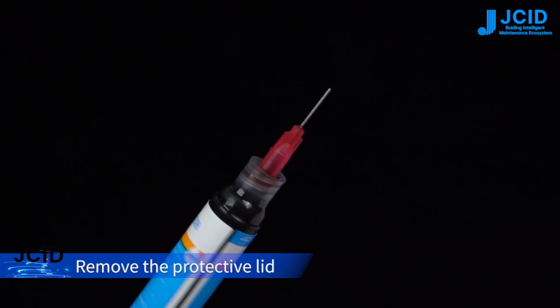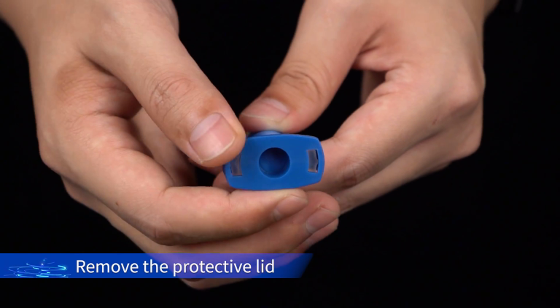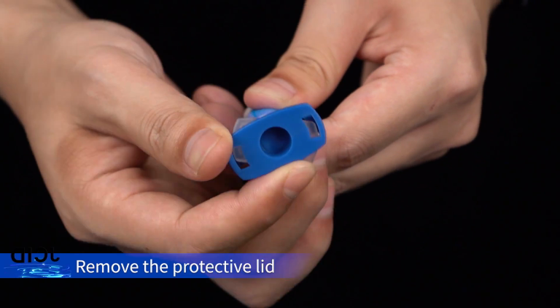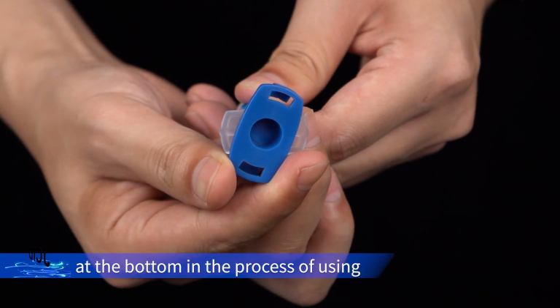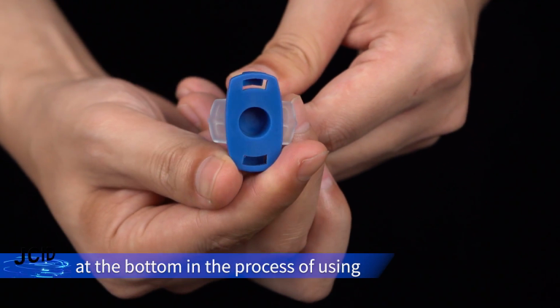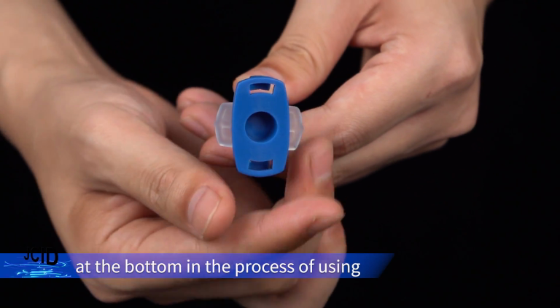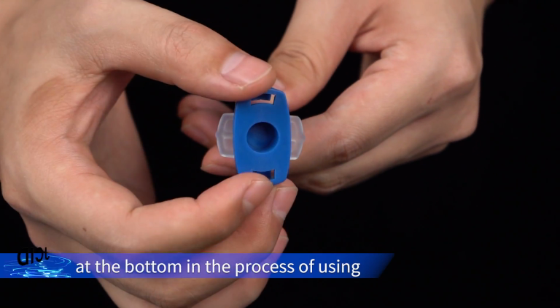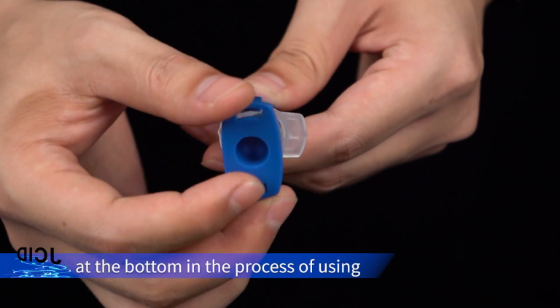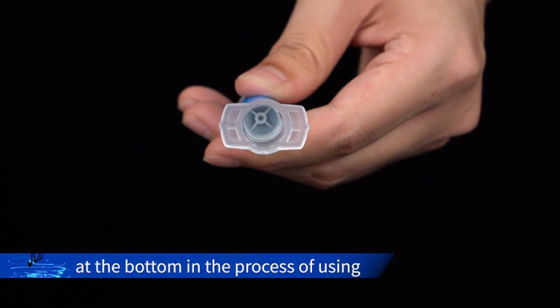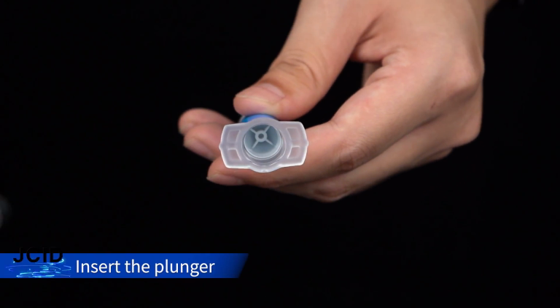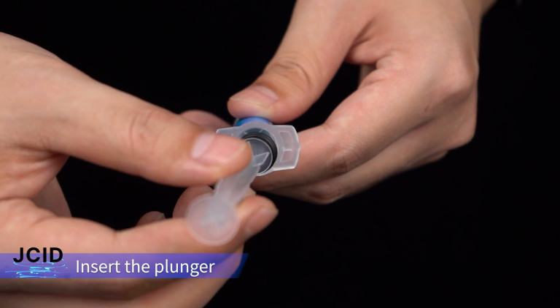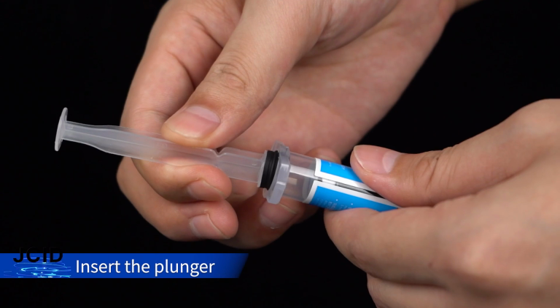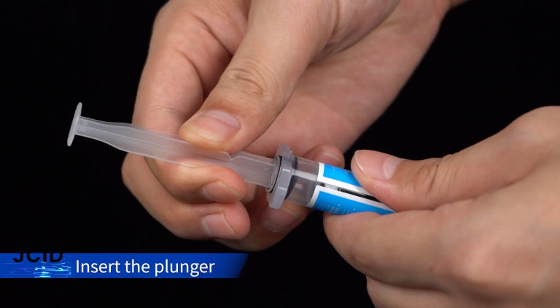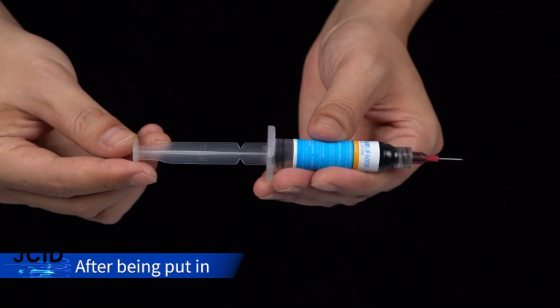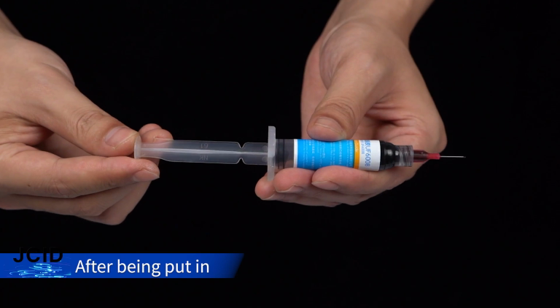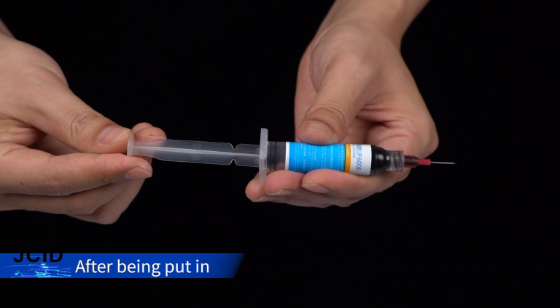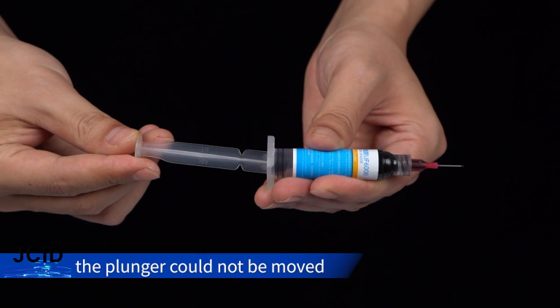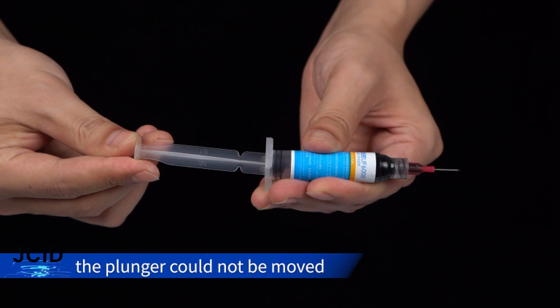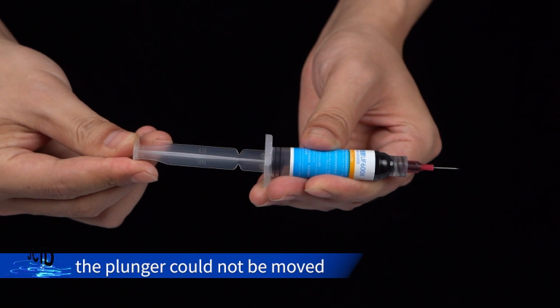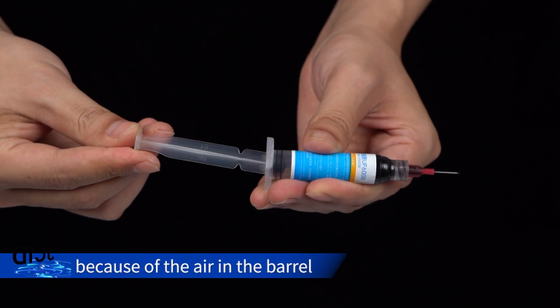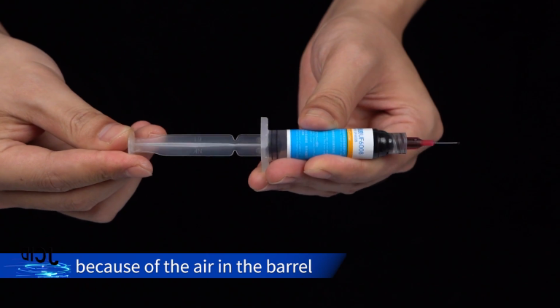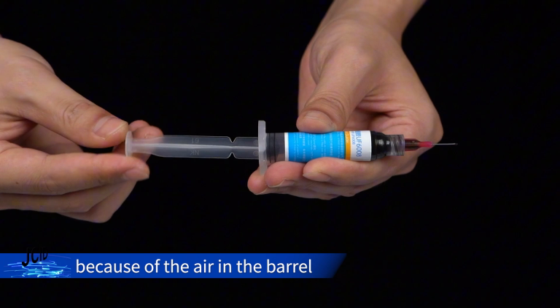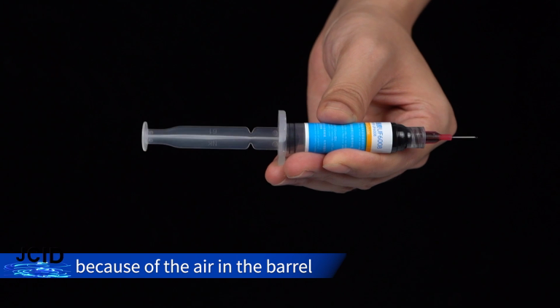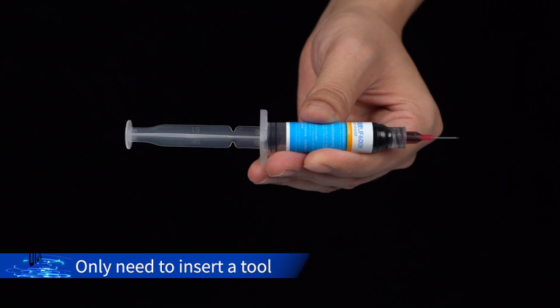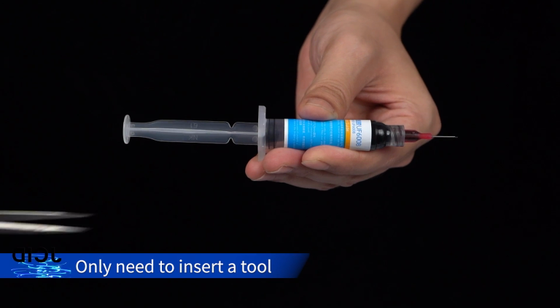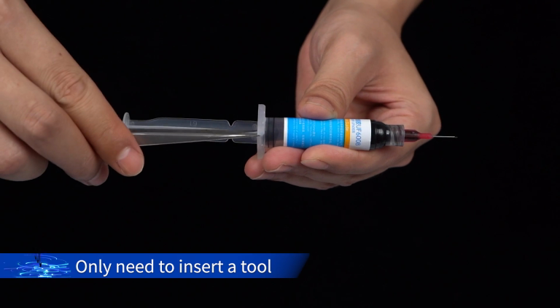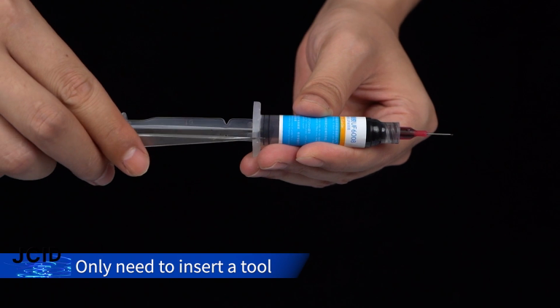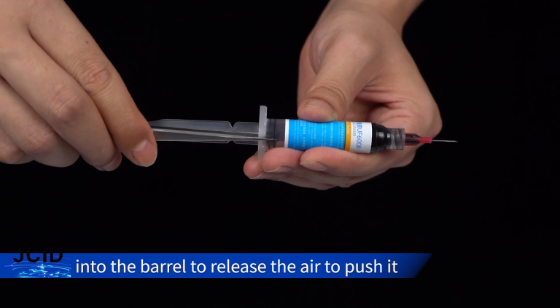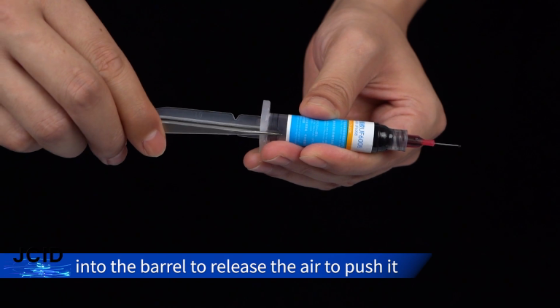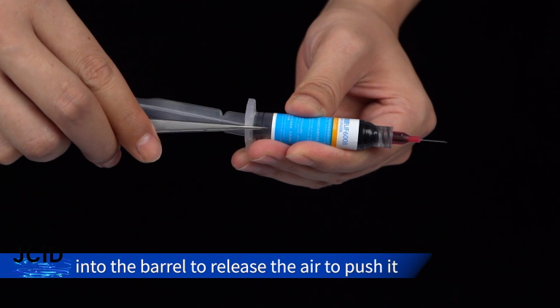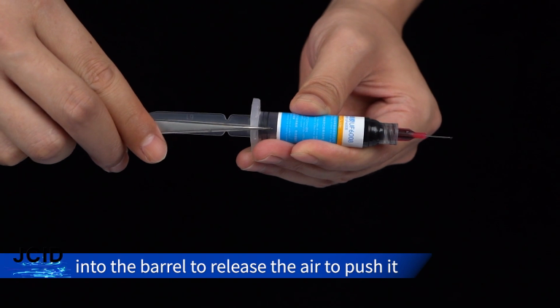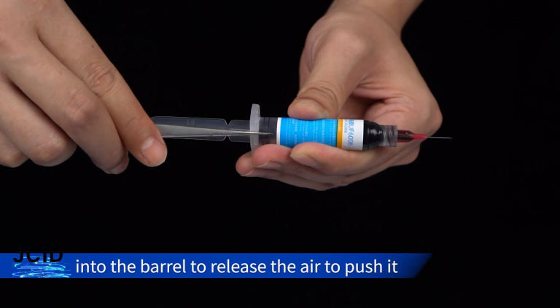Remove the protective lid at the bottom before use. Insert the plunger. After being put in, the plunger cannot be moved because of the air in the barrel. Insert the tool into the barrel to release the air so you can push it.